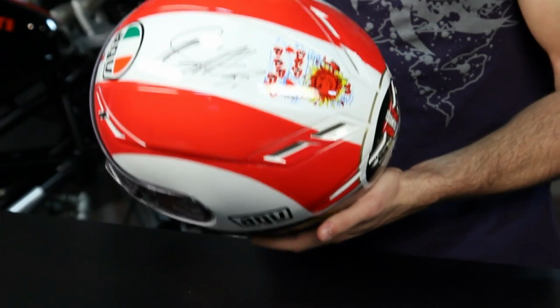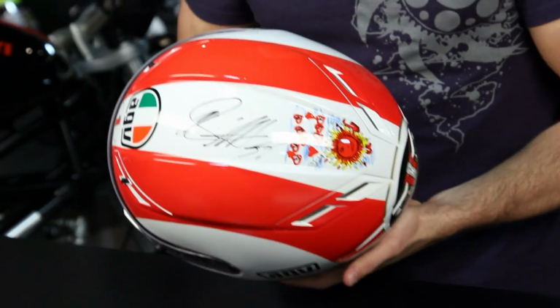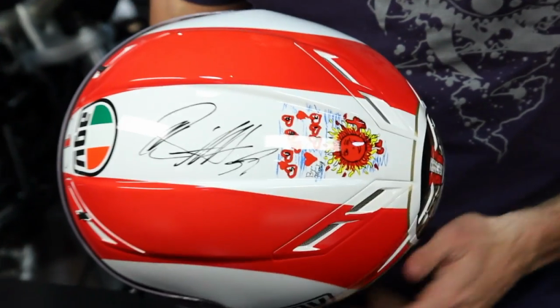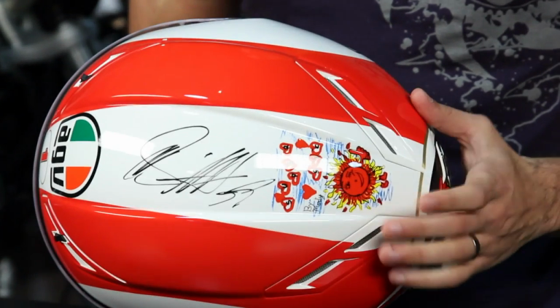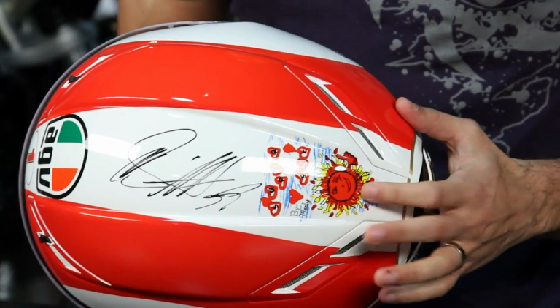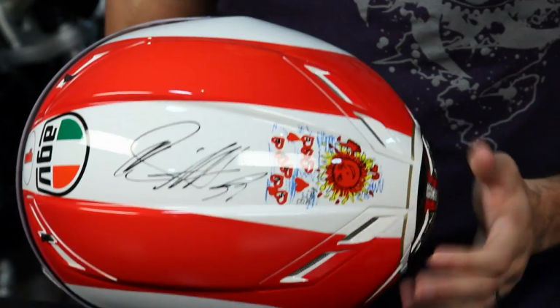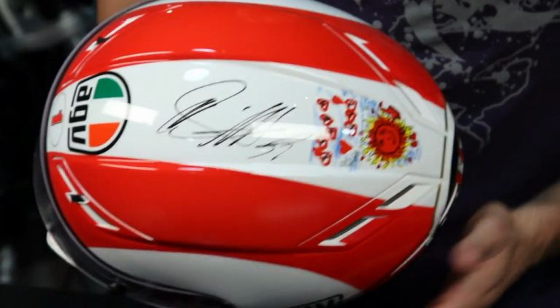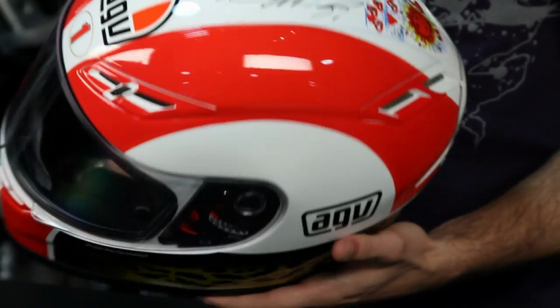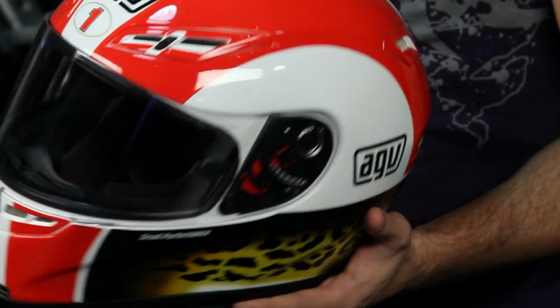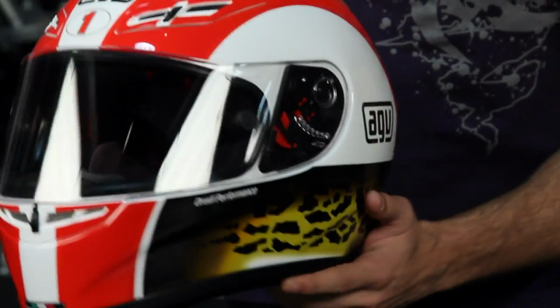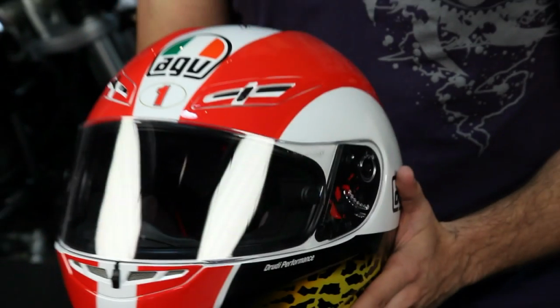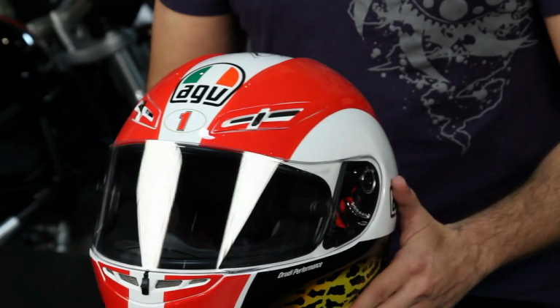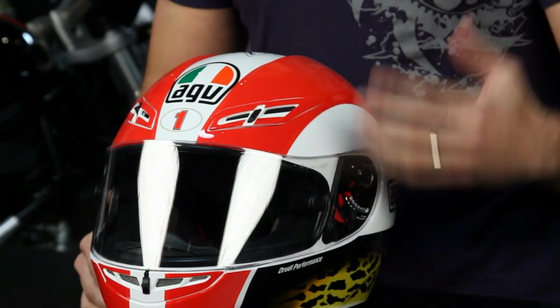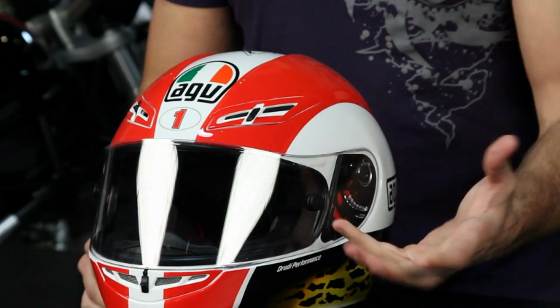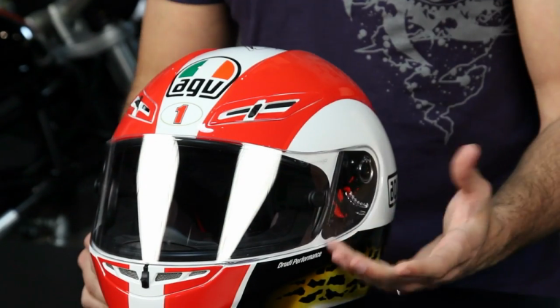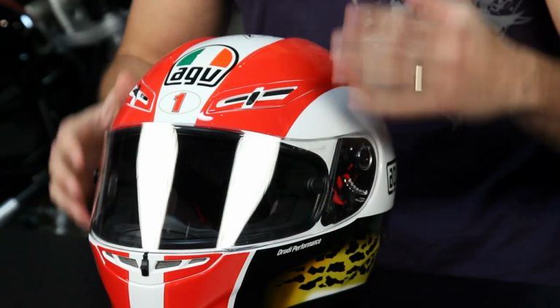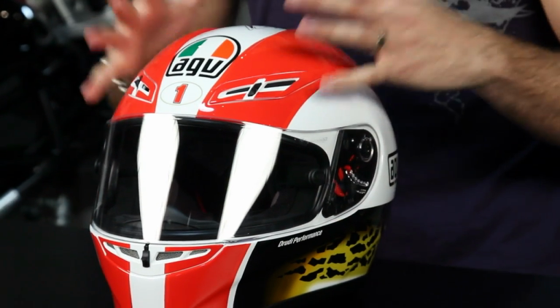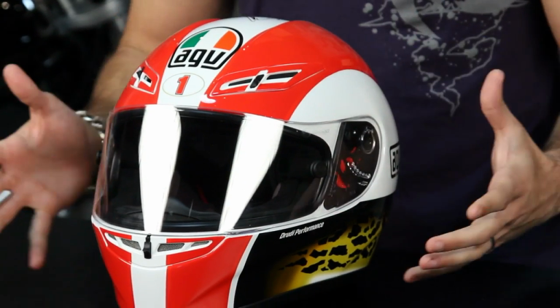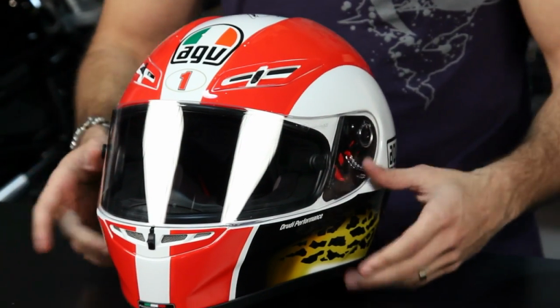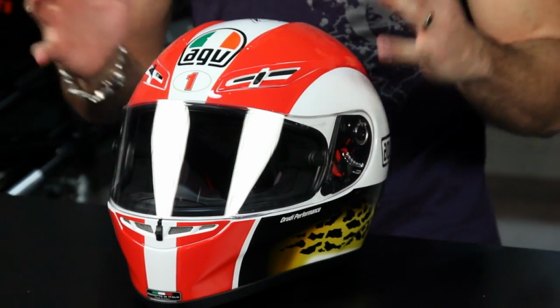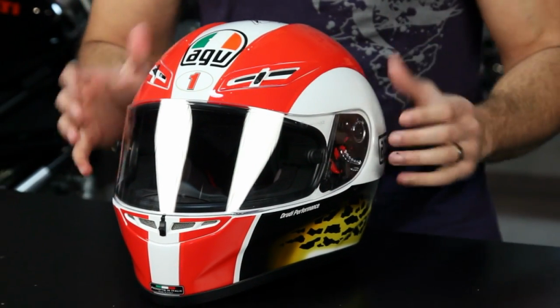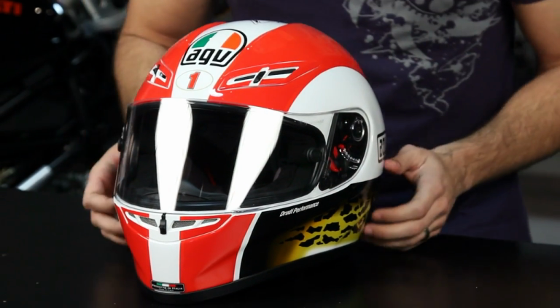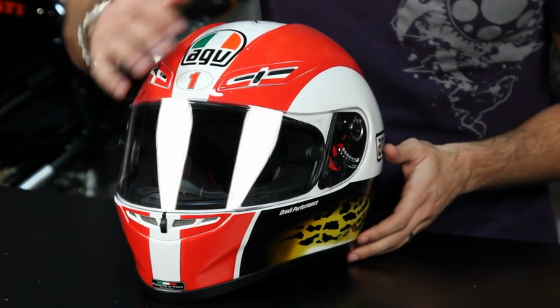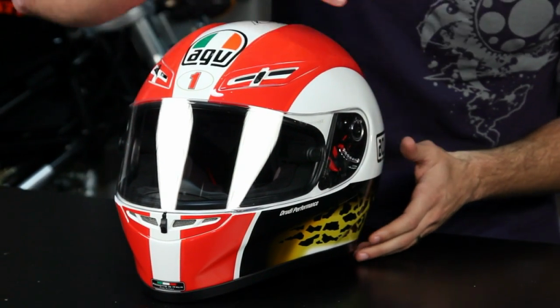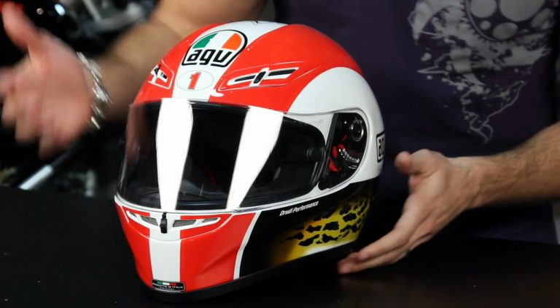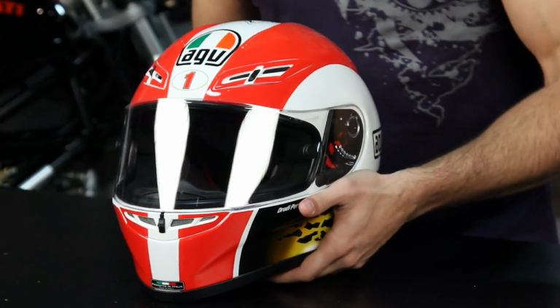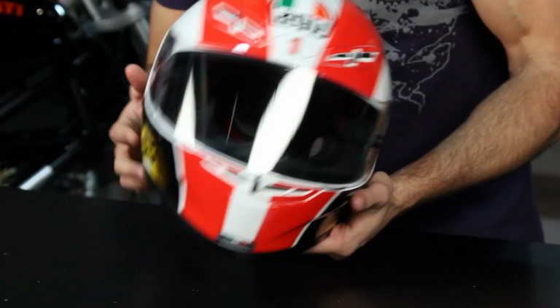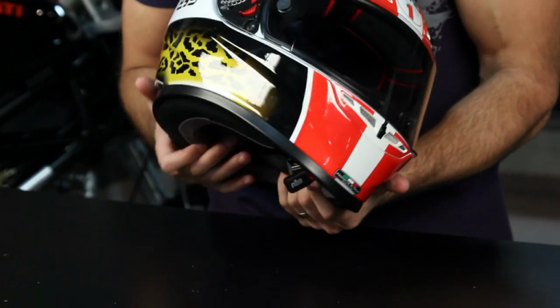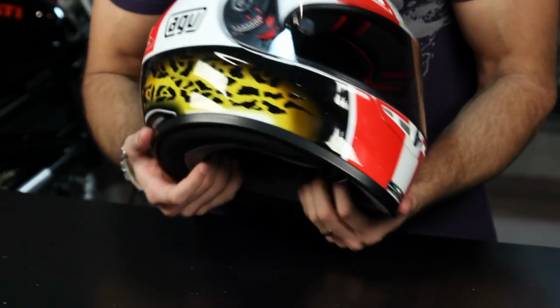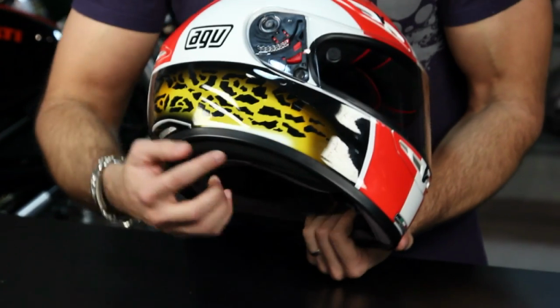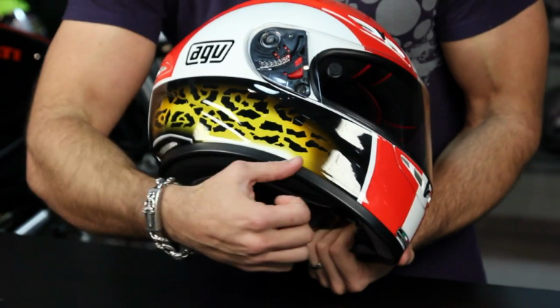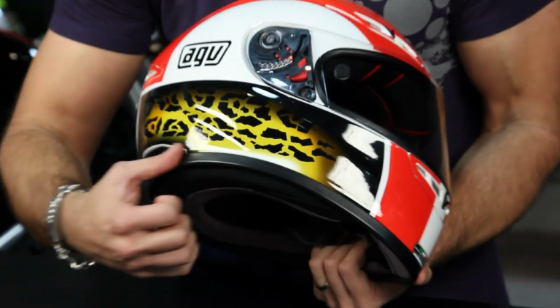This happens to be my helmet that he signed for me personally. It's the same graphic — when you buy this helmet, it's not going to come with a signature; this just happens to be mine. But if we look at it, it's the Drudy Performance C. Mancelli Cheetah graphic.